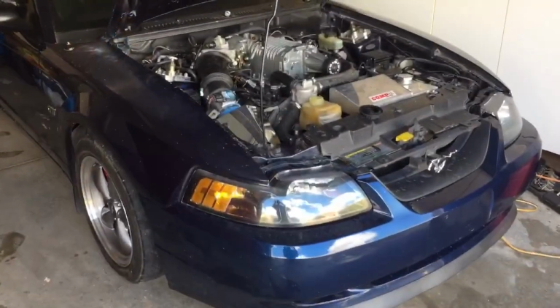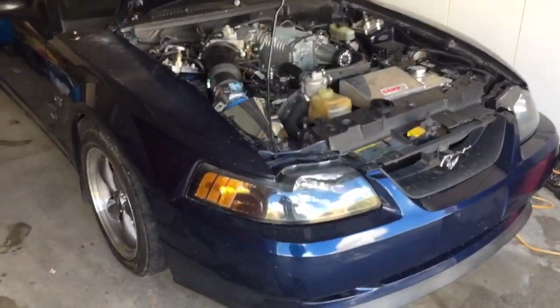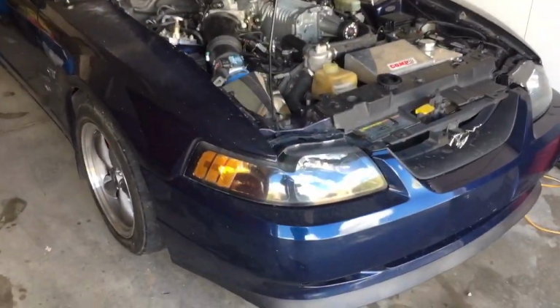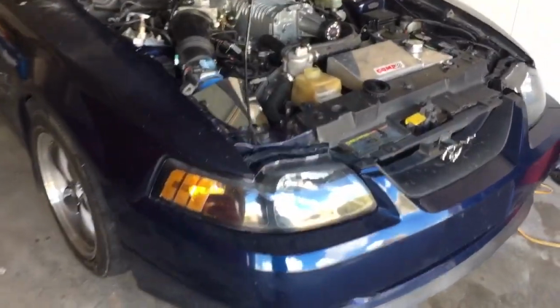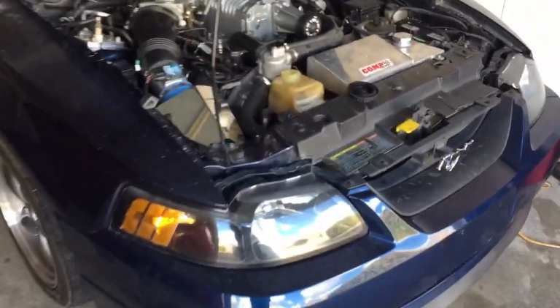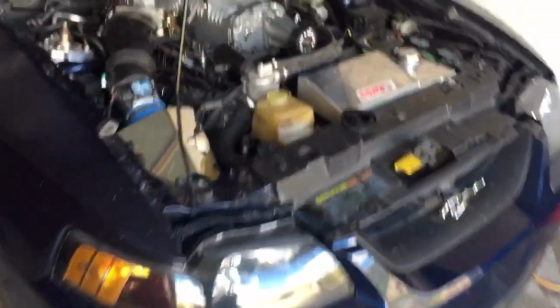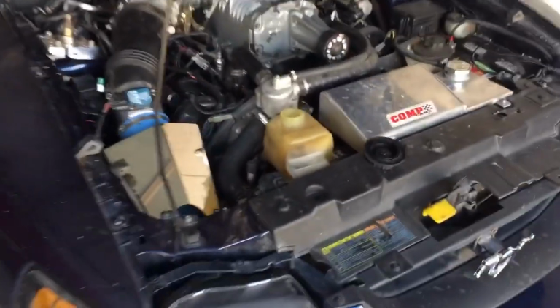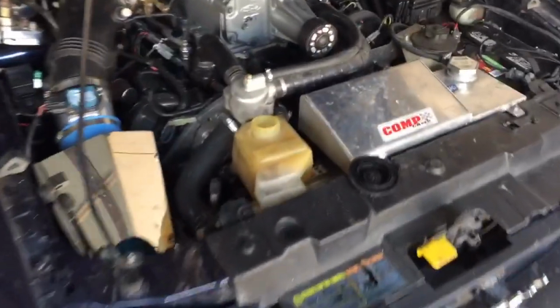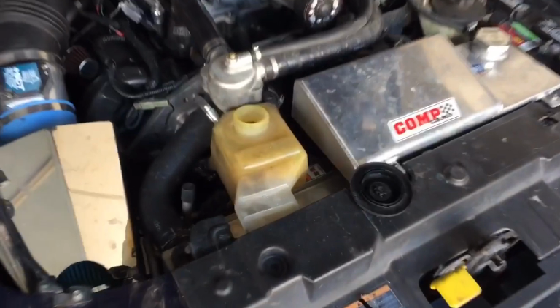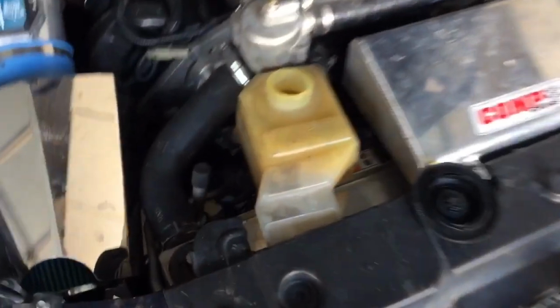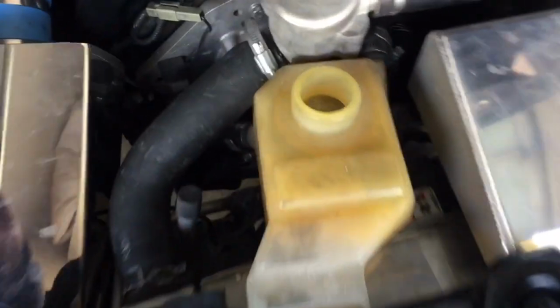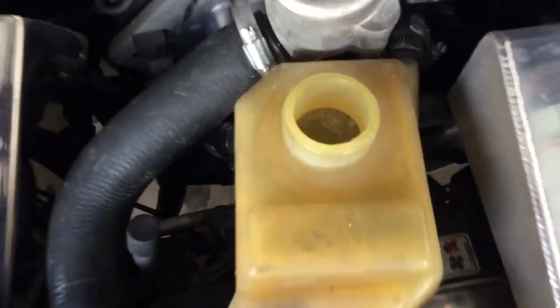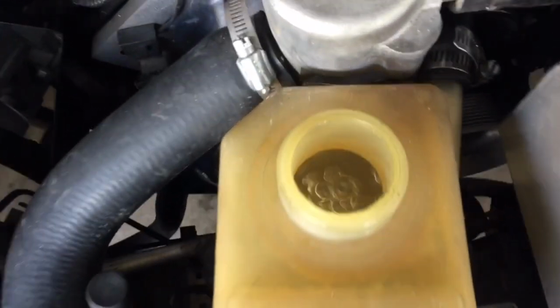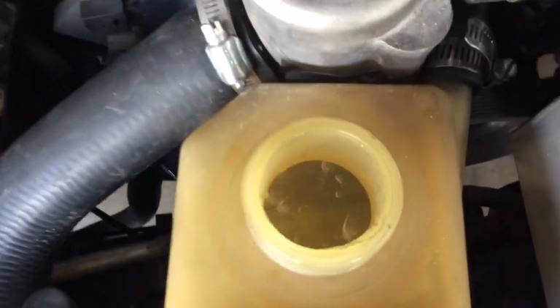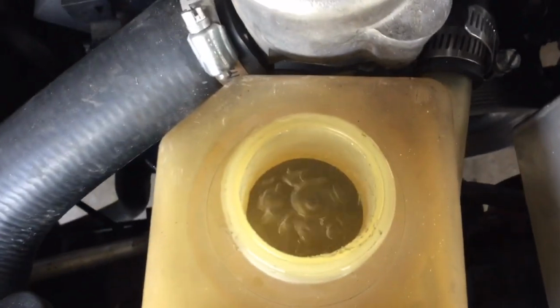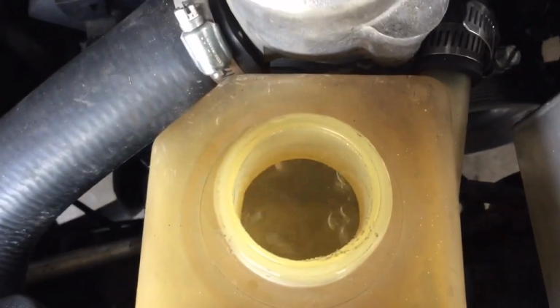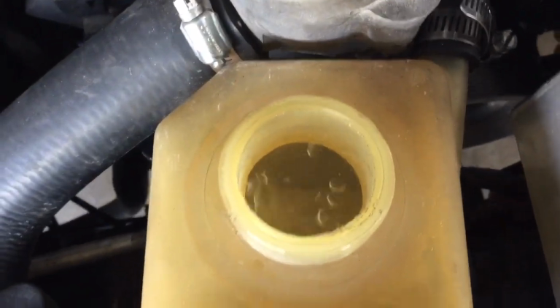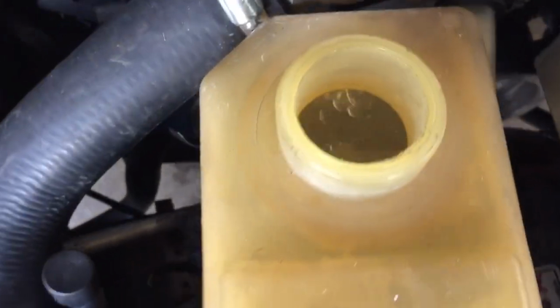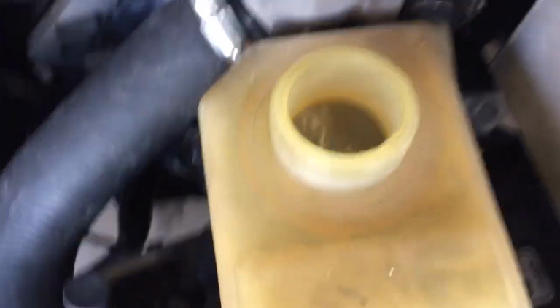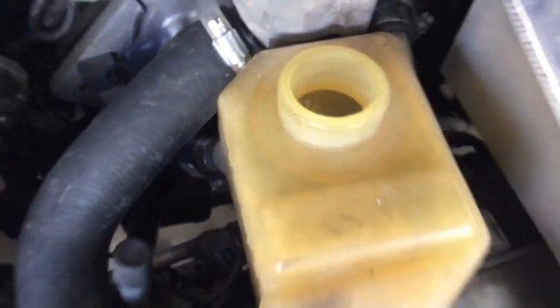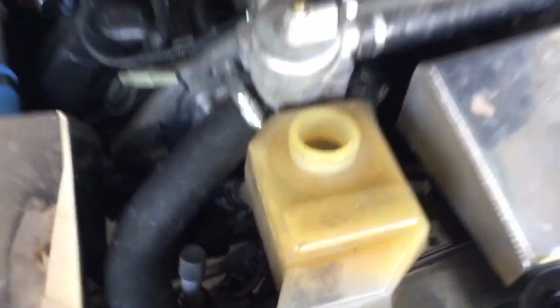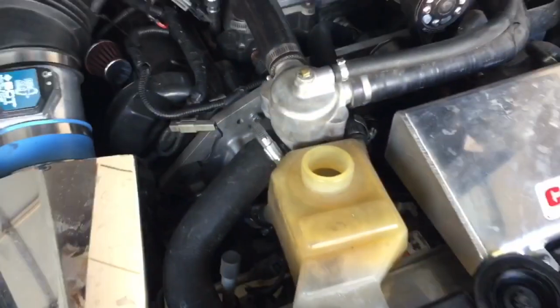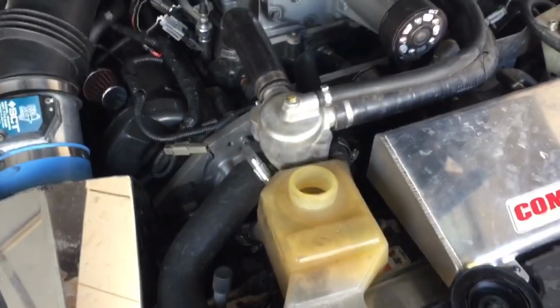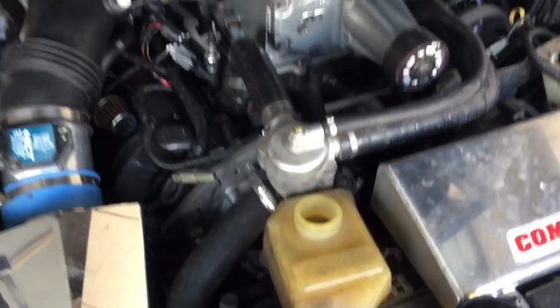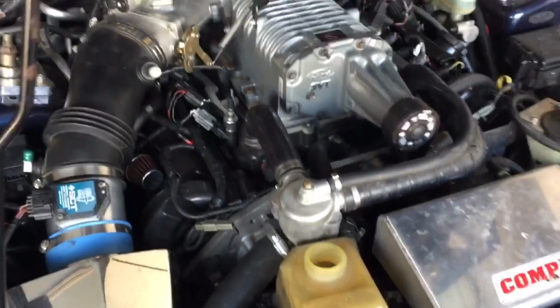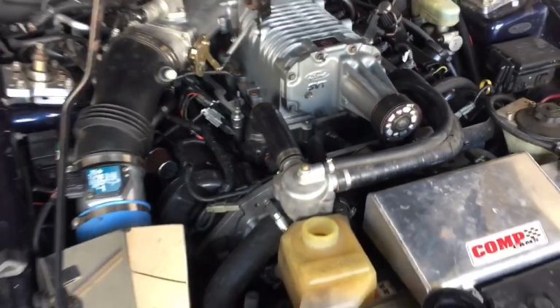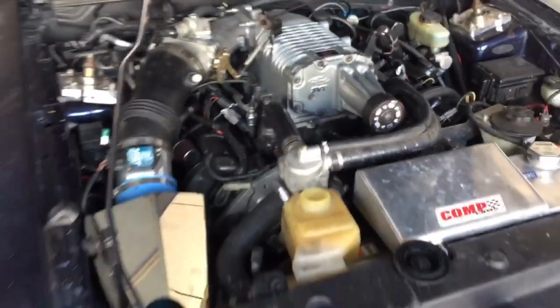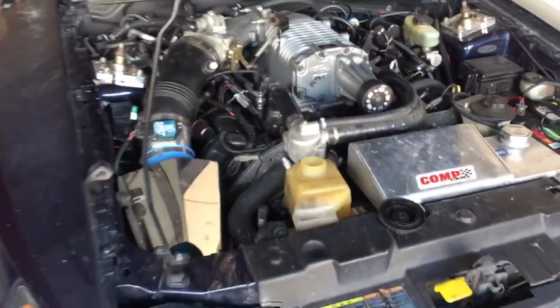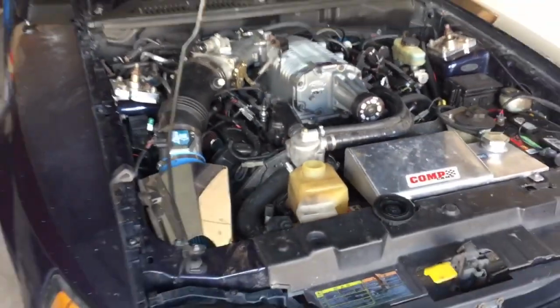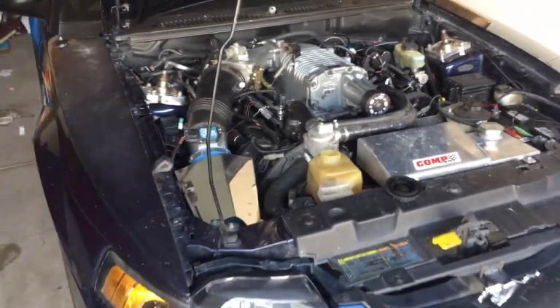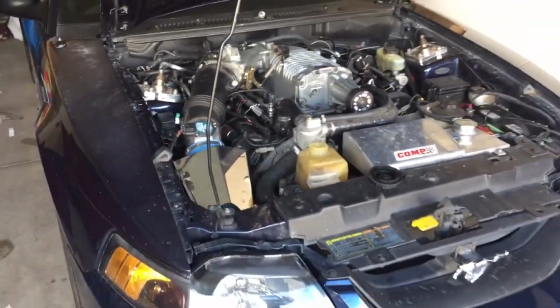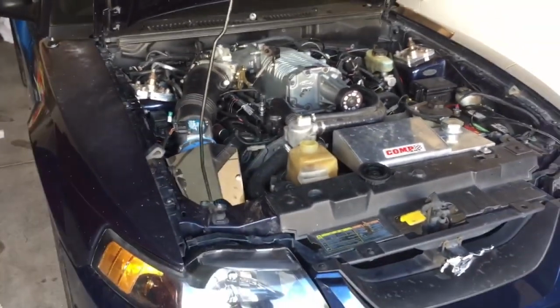All right, all back together — and that's how it should be. It has to be completely full, all the hoses.